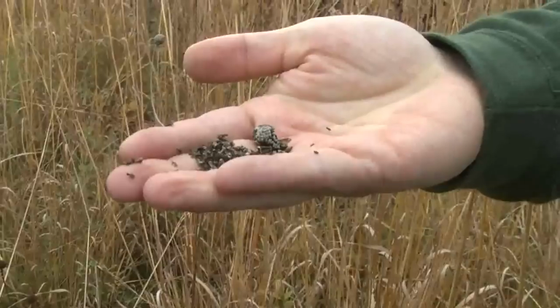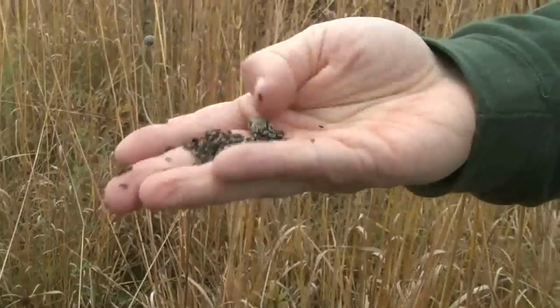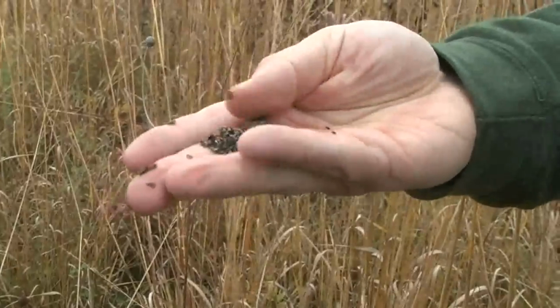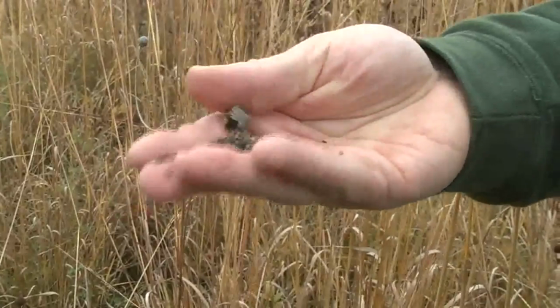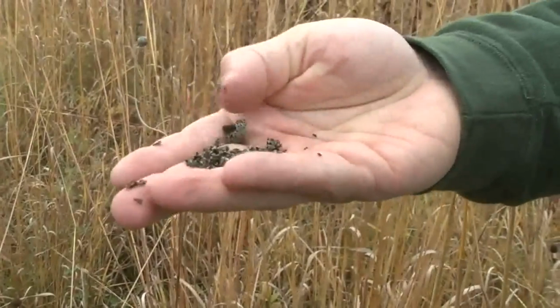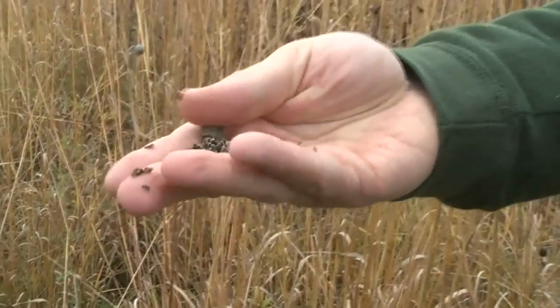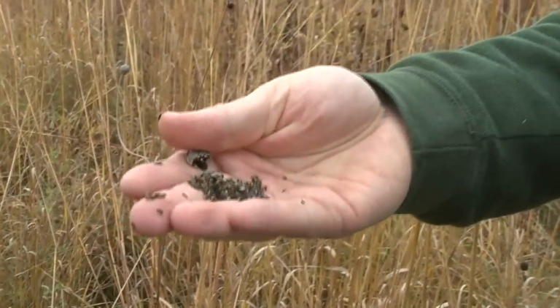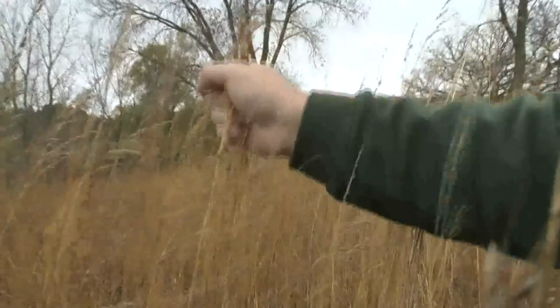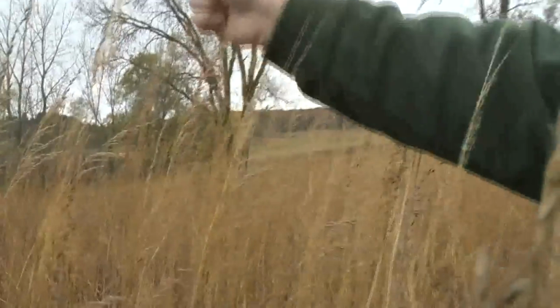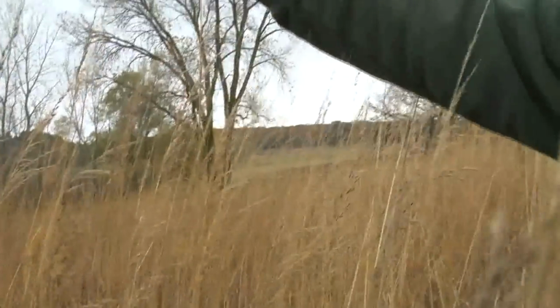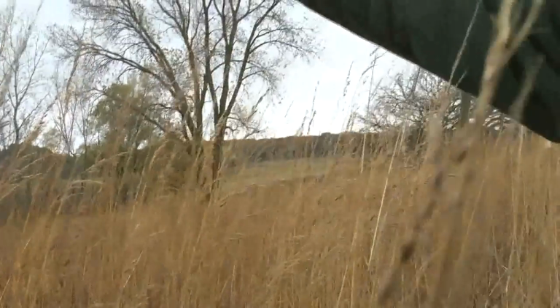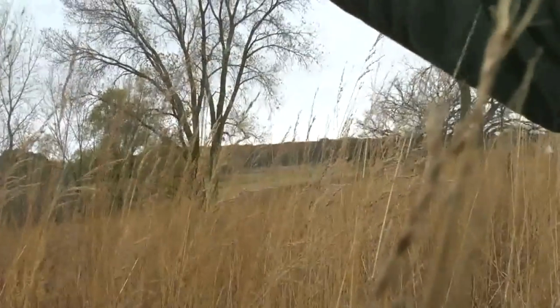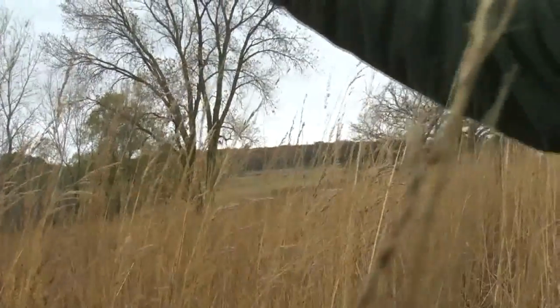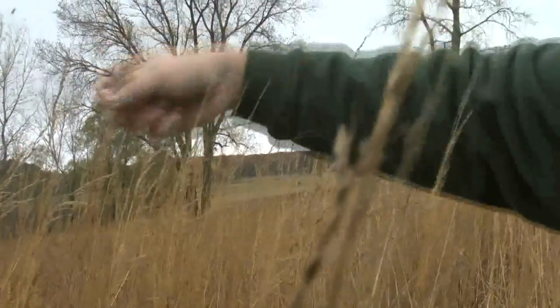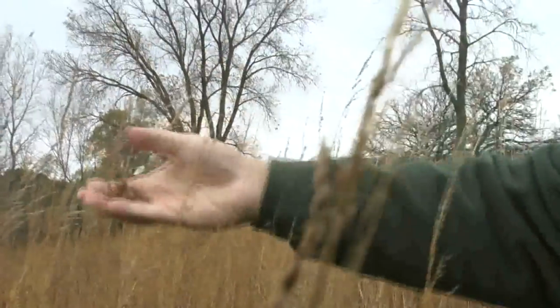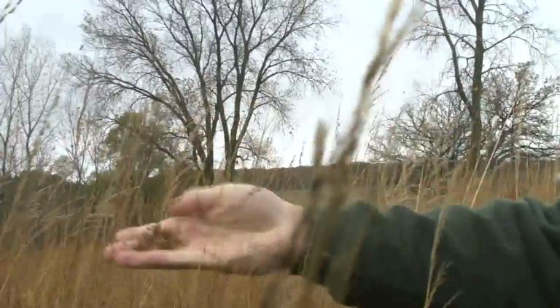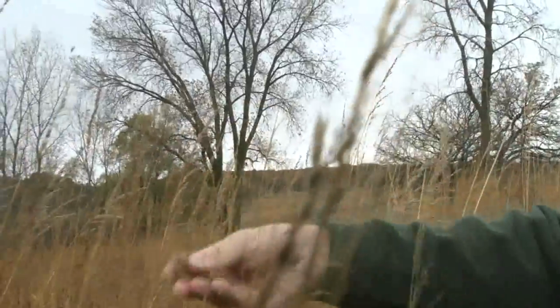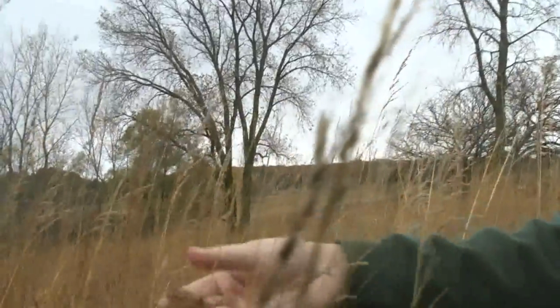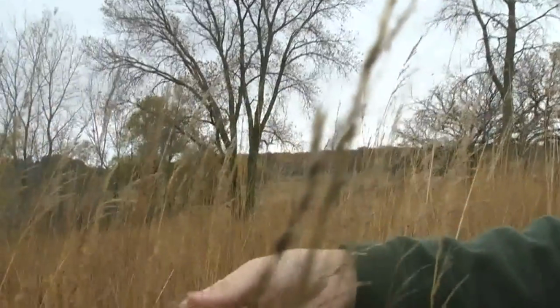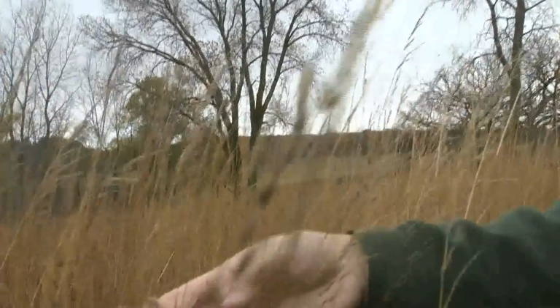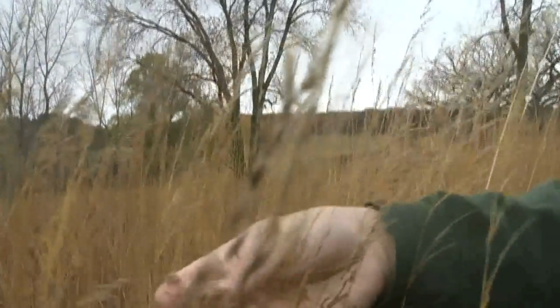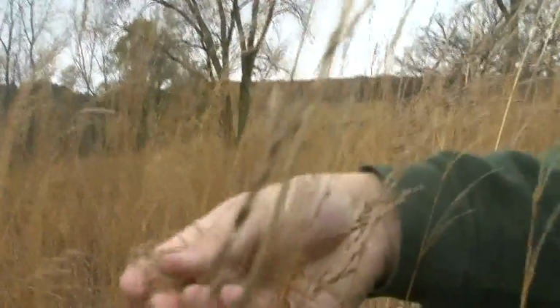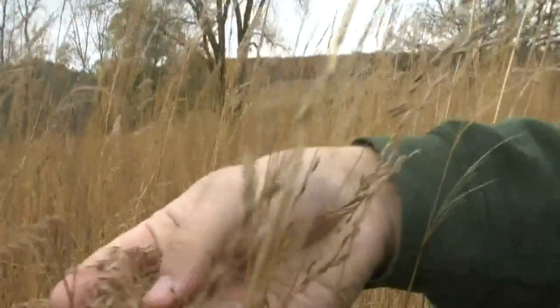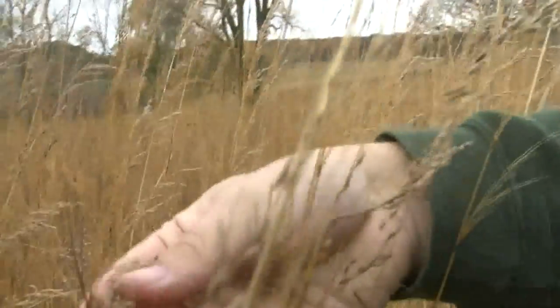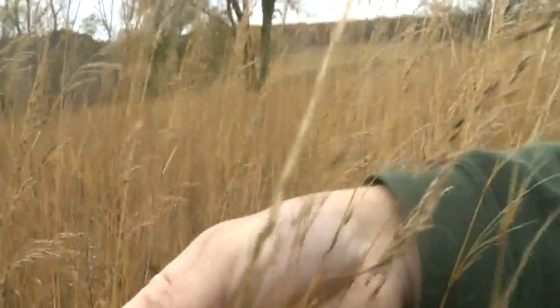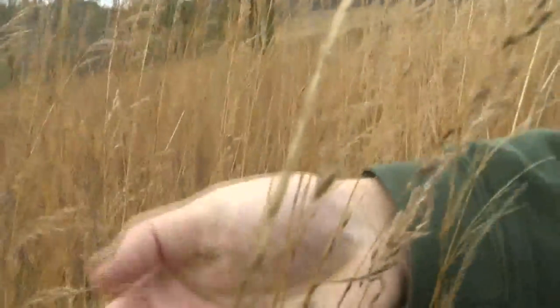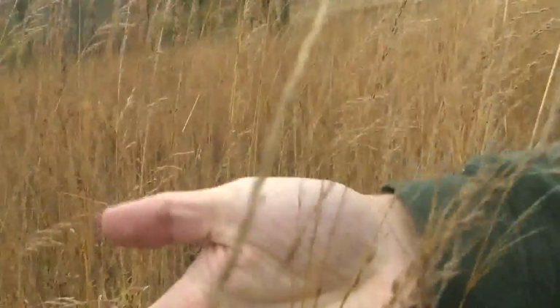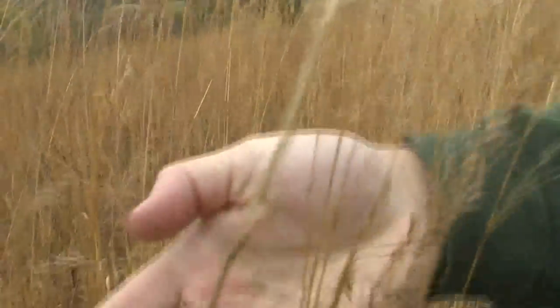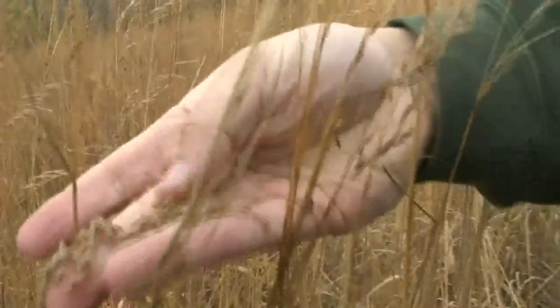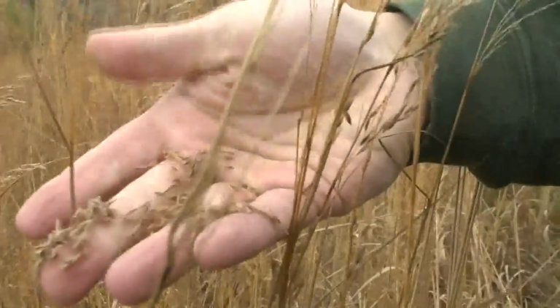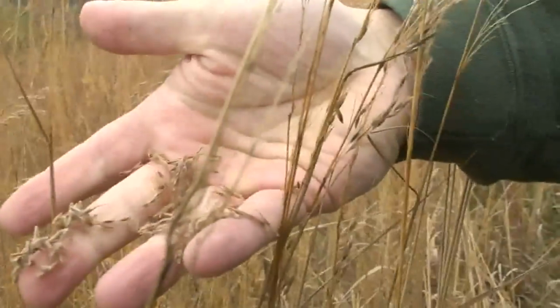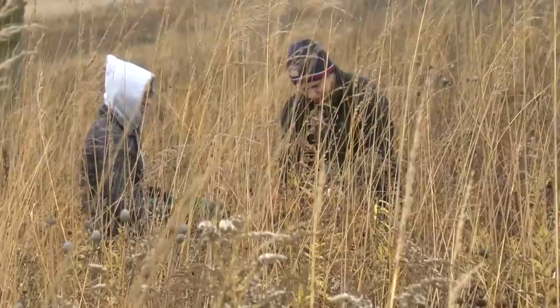All the seeds that we collect need to have their dormant period, so they need to stratify, go through a winter season, and essentially go through the normal process, and then in spring they'll all start popping up again.